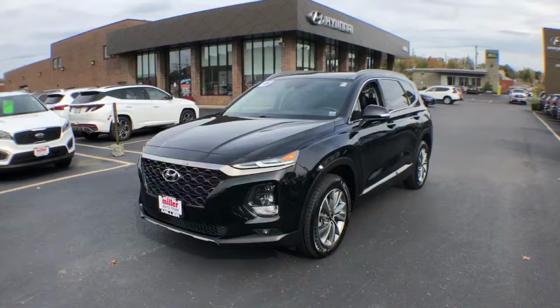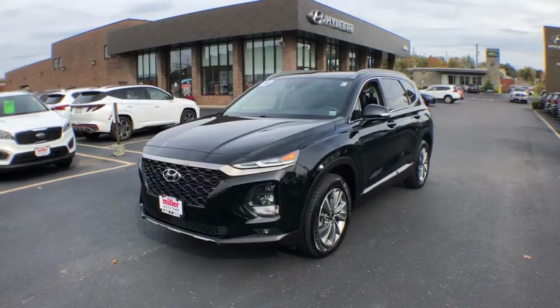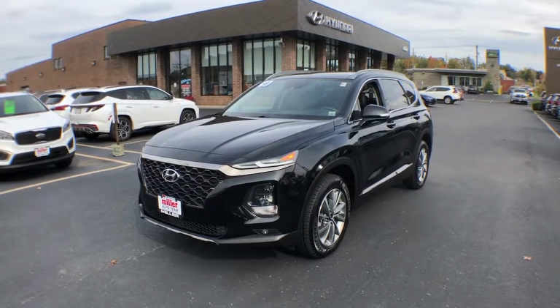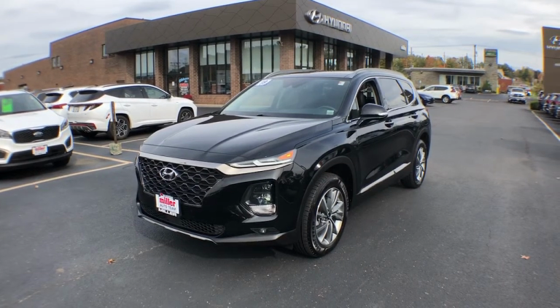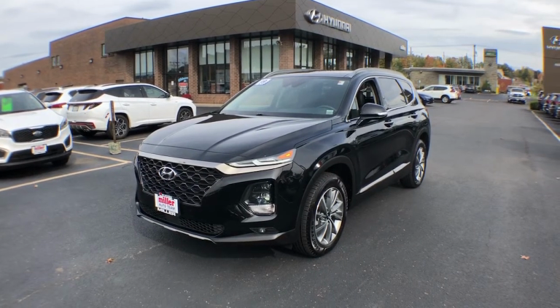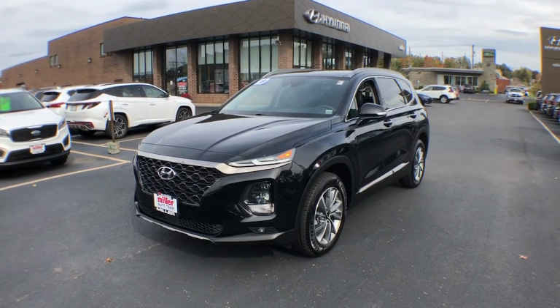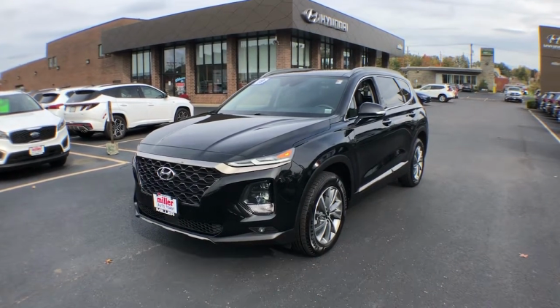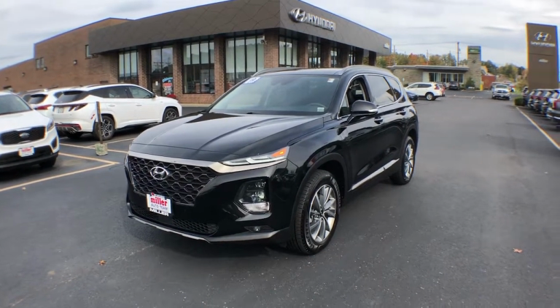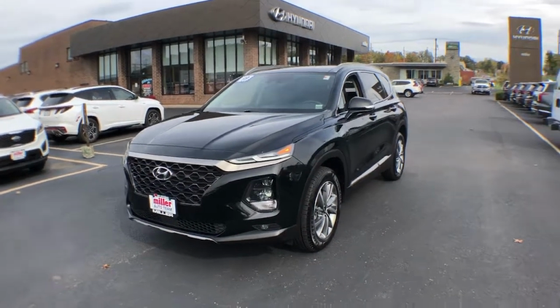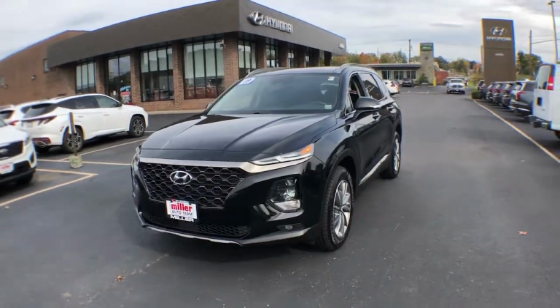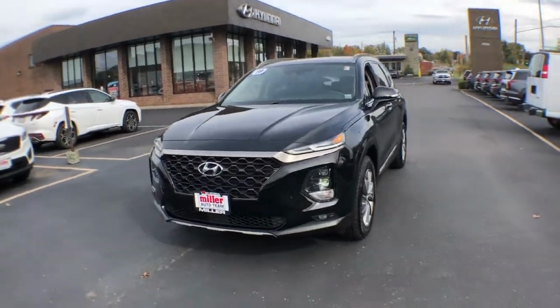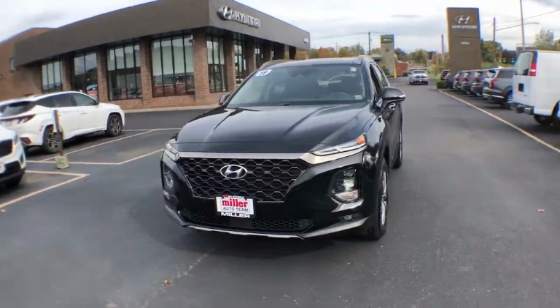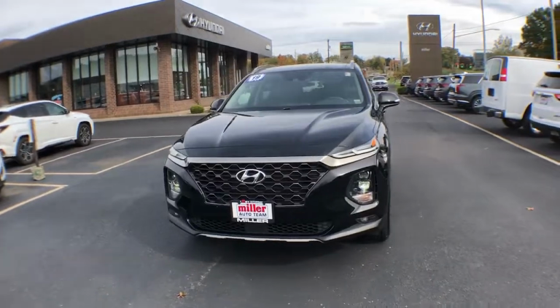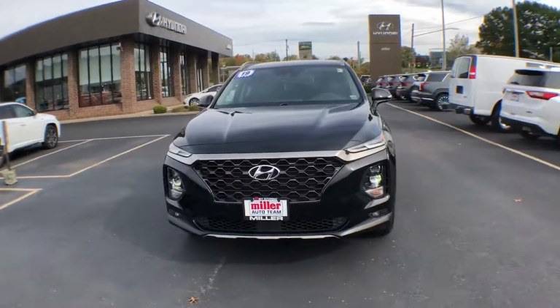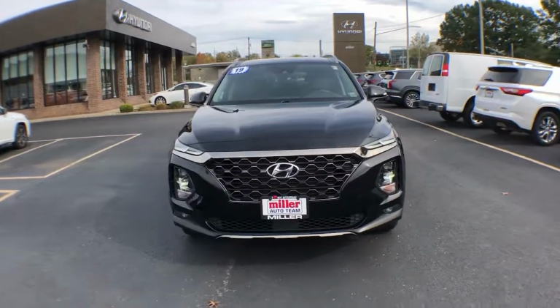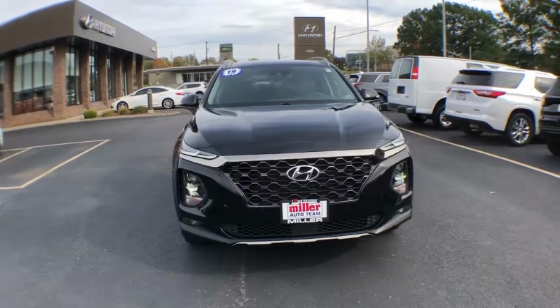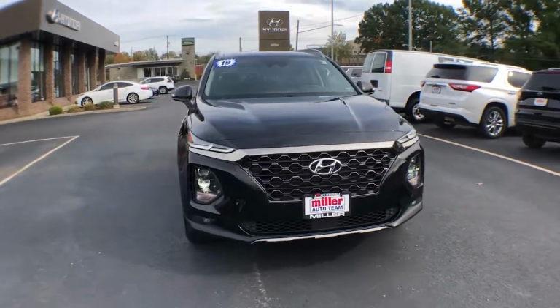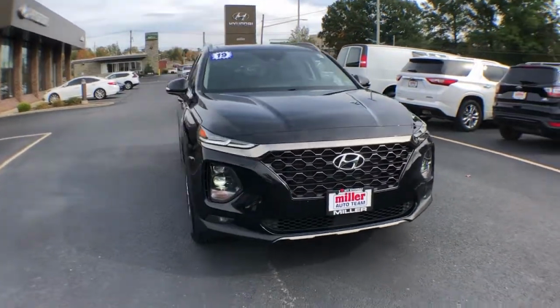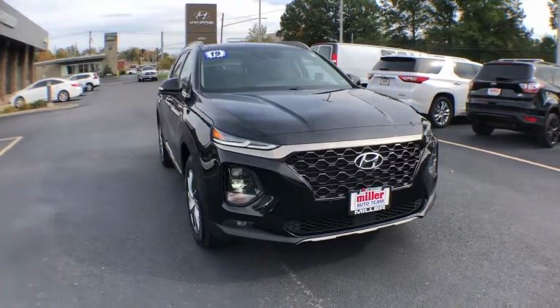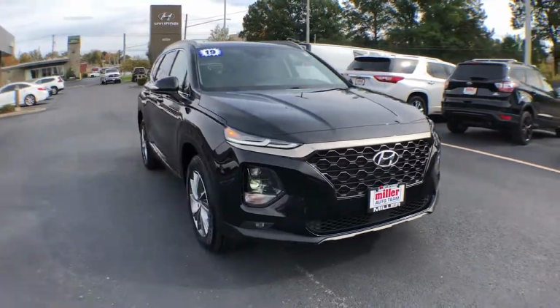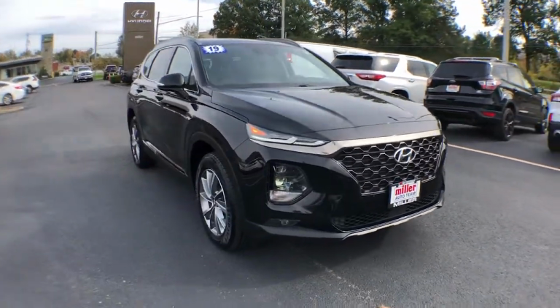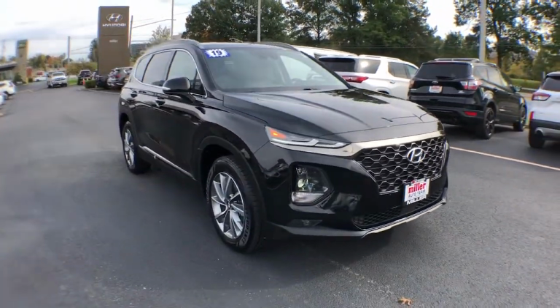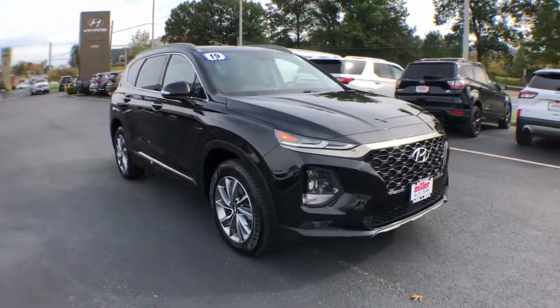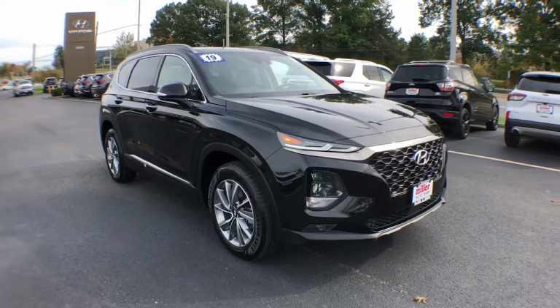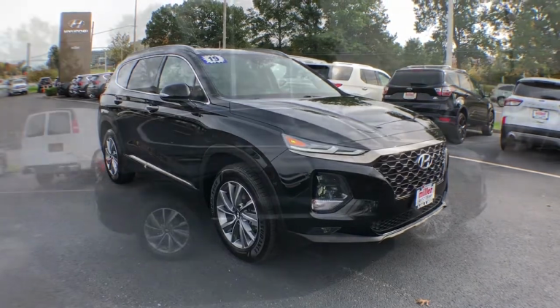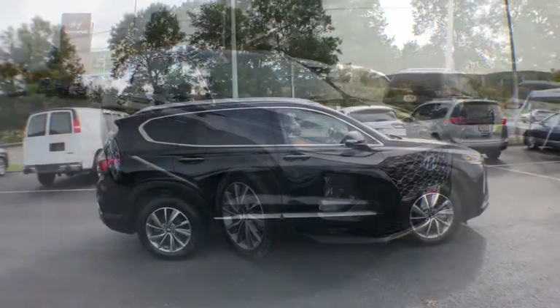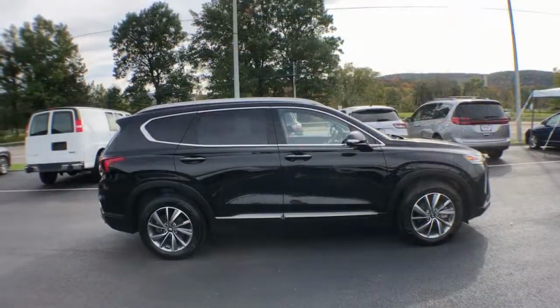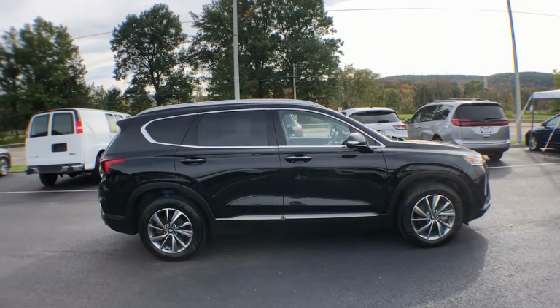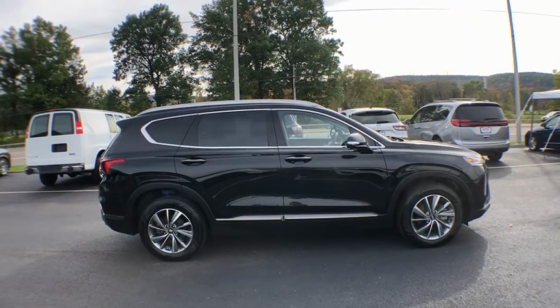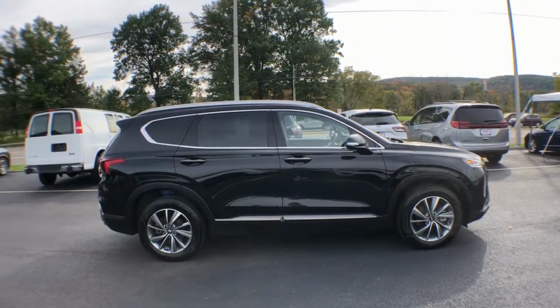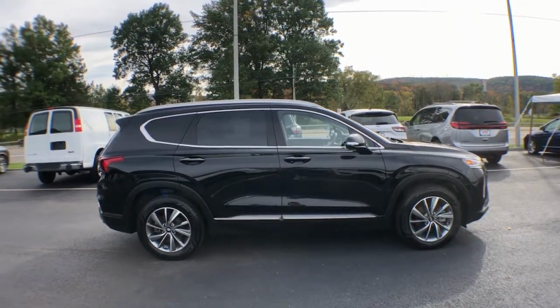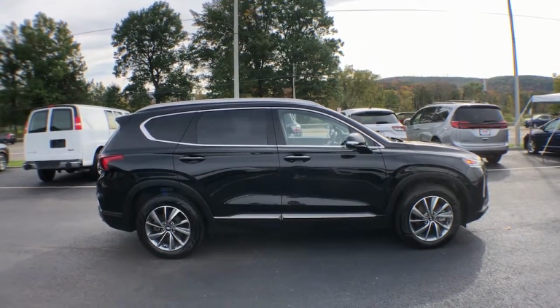You will love the features of this 2019 Hyundai Santa Fe. With less than 20,000 miles on the odometer, this vehicle stands out from the rest. Relax and enjoy the road trip in this convenient, well-equipped Santa Fe.